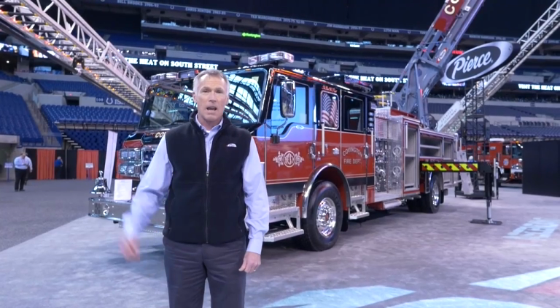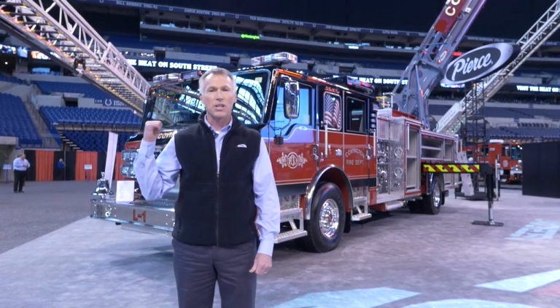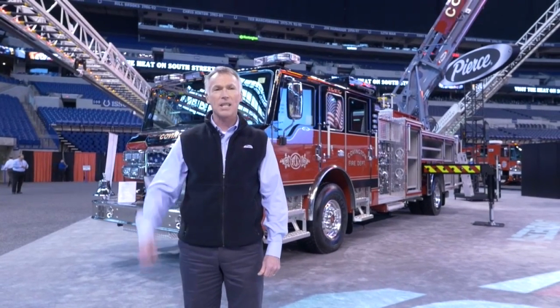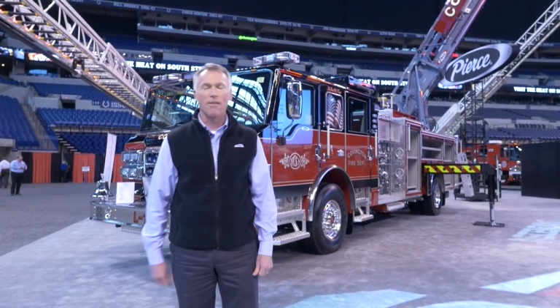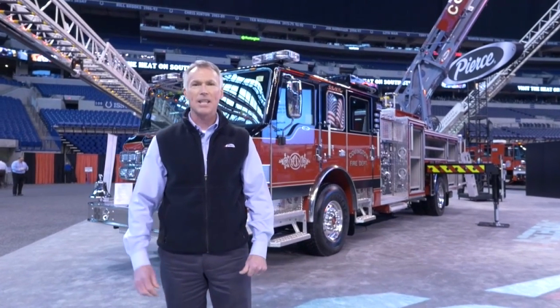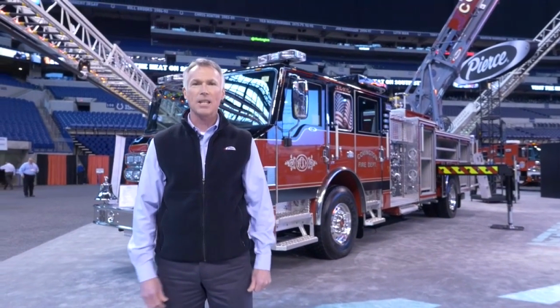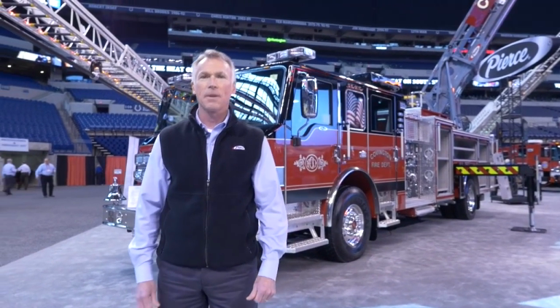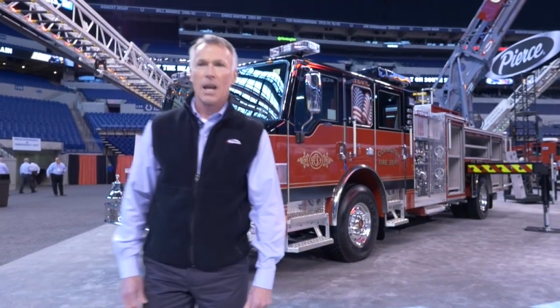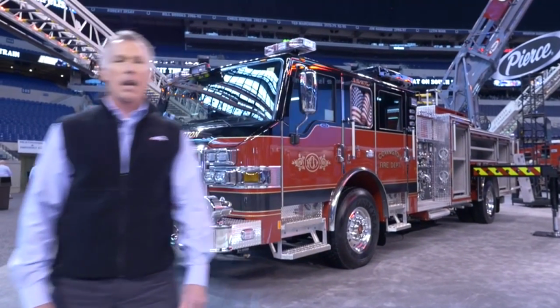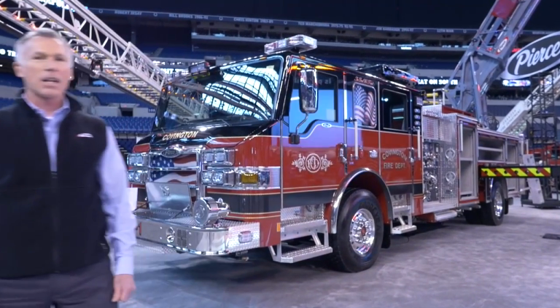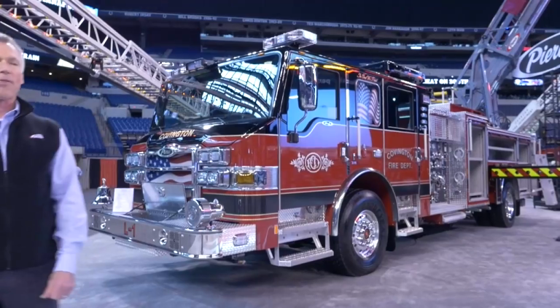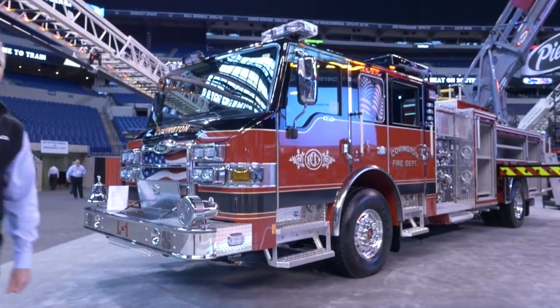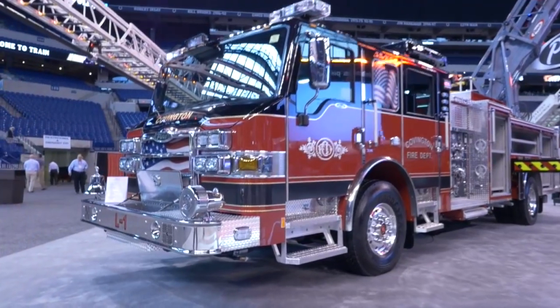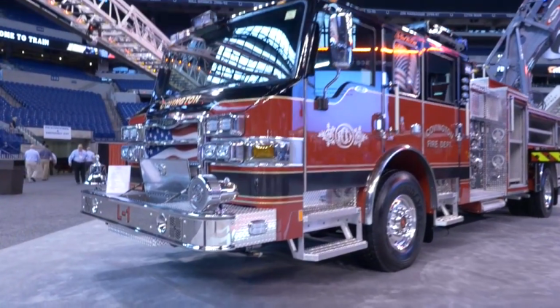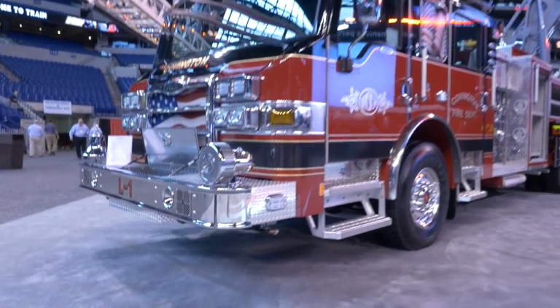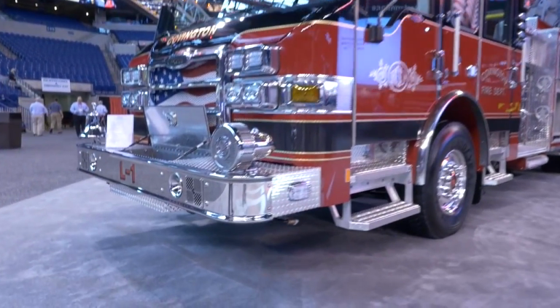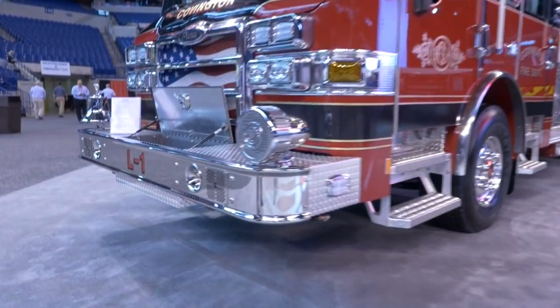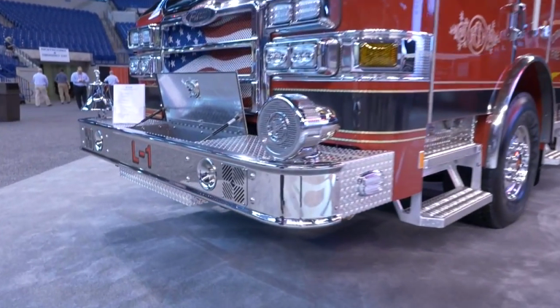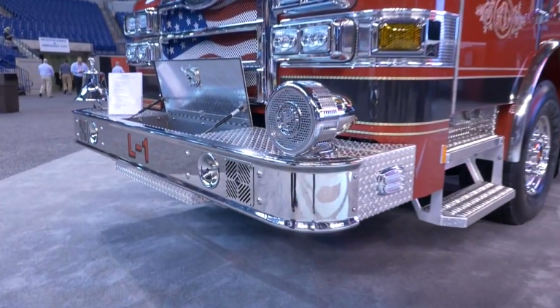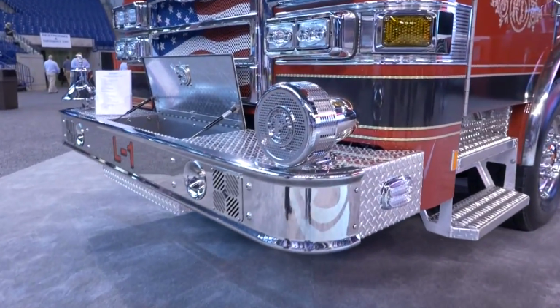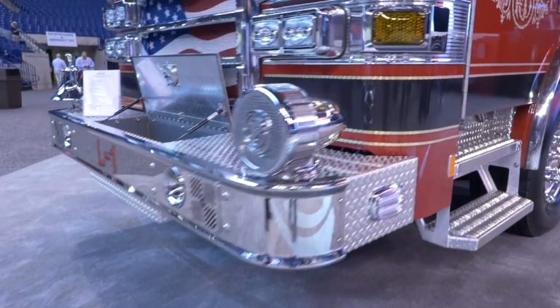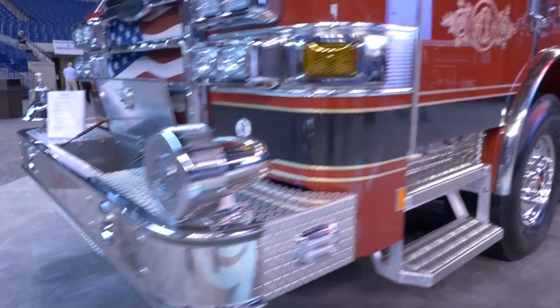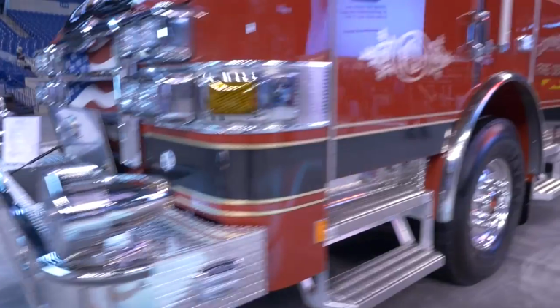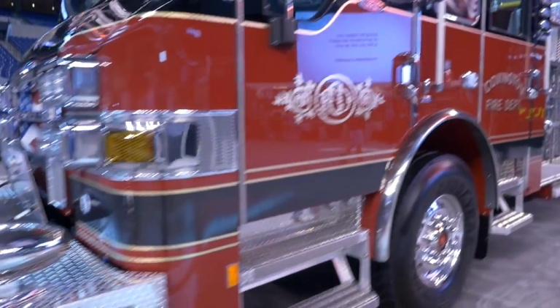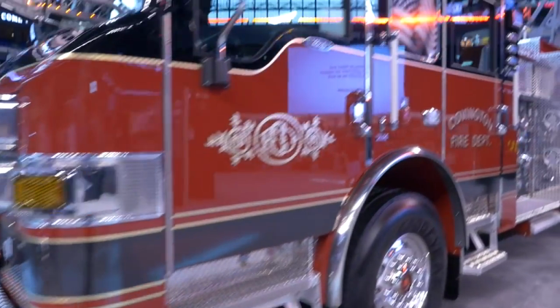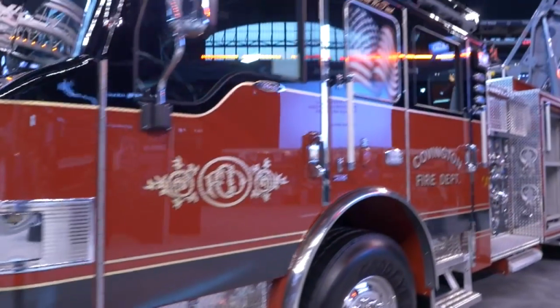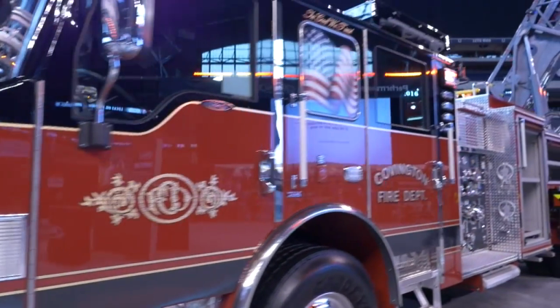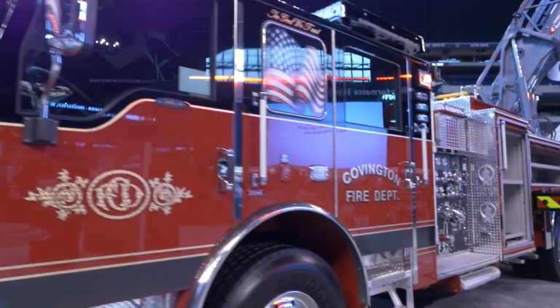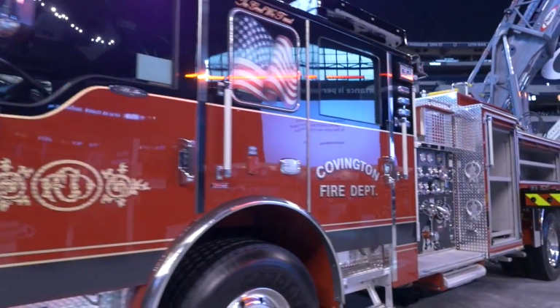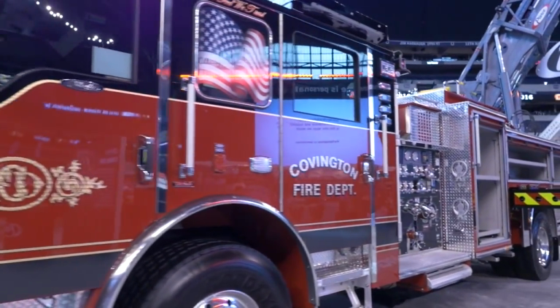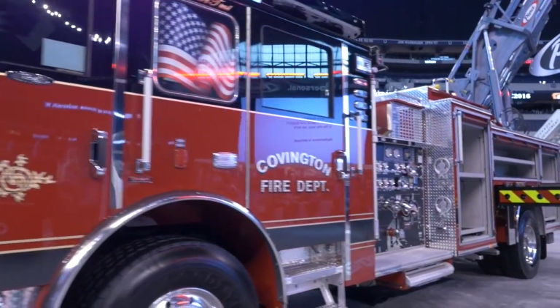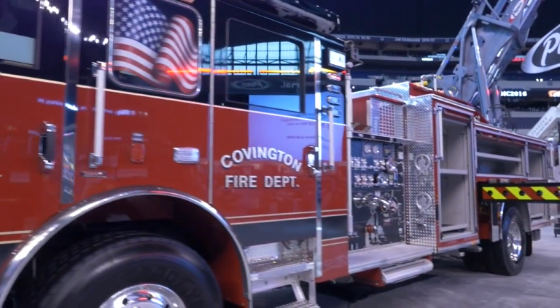If you notice, the chassis is our Velocity Chassis. If we would like to look at the front bumper extension, we do have a jump line out the front, Q2B electronic sirens. This has a 525 horsepower engine, DD13.